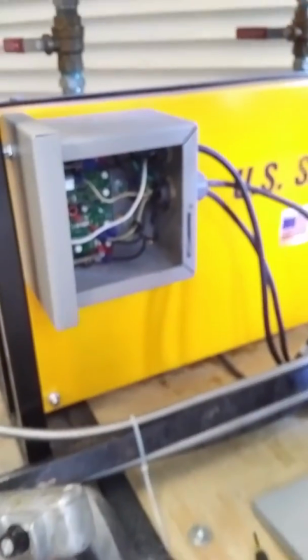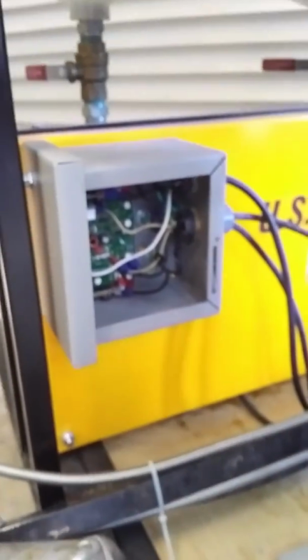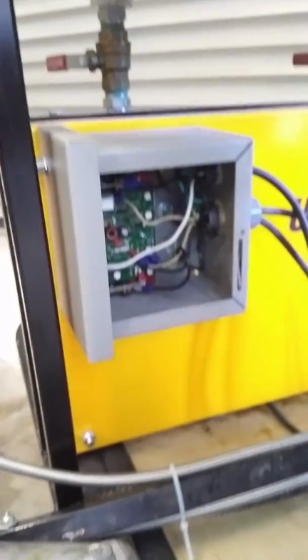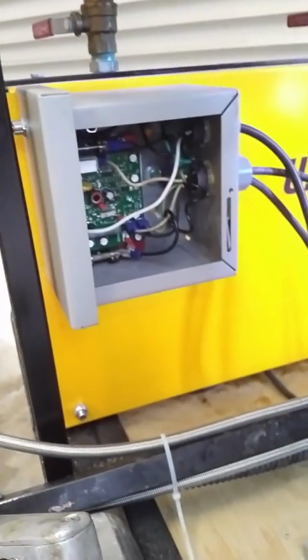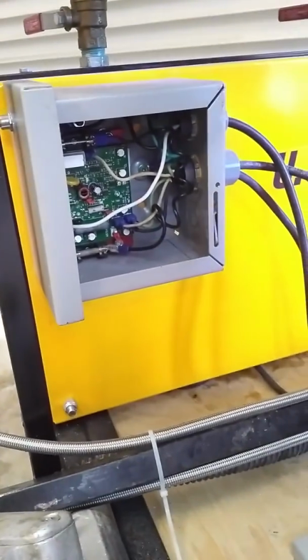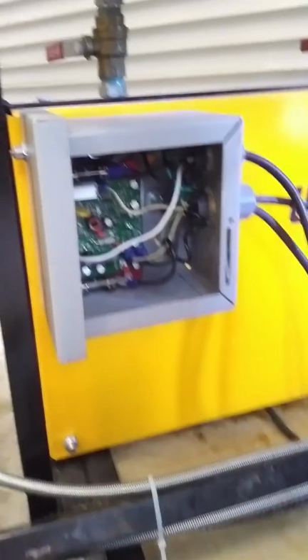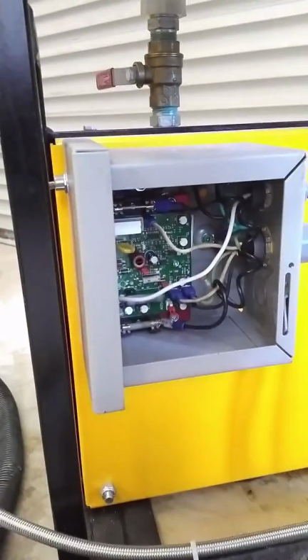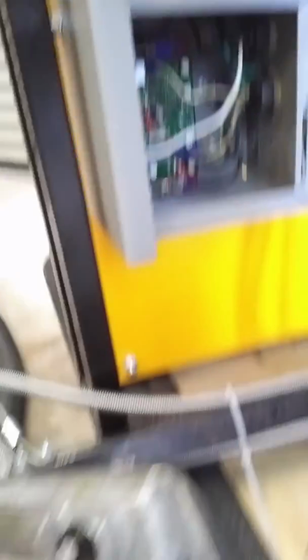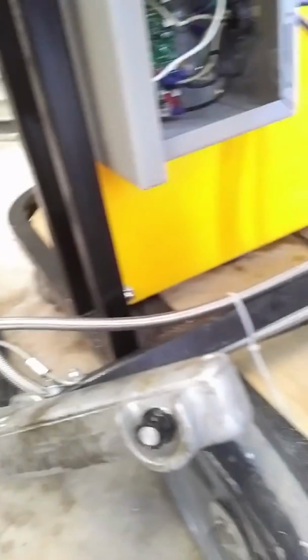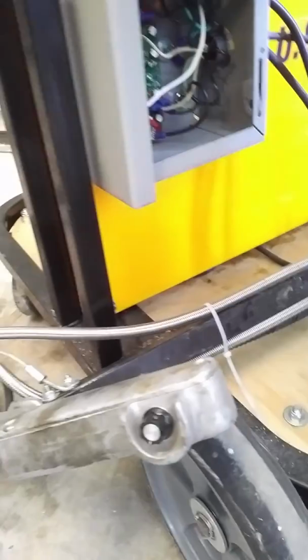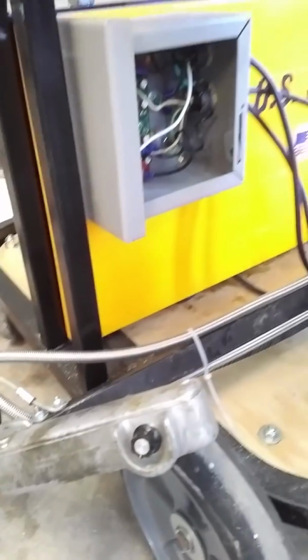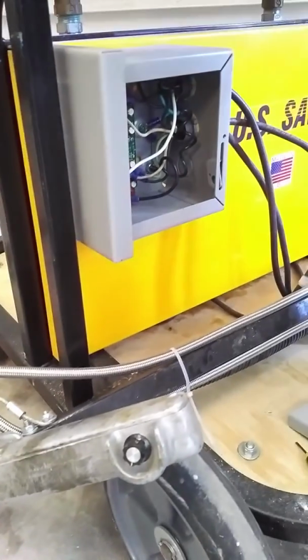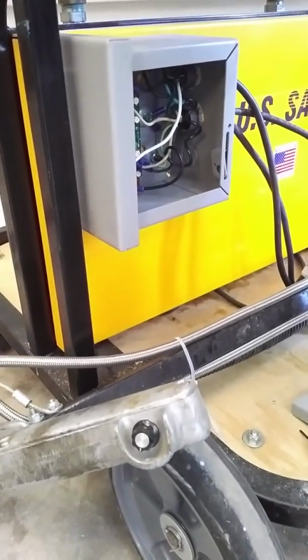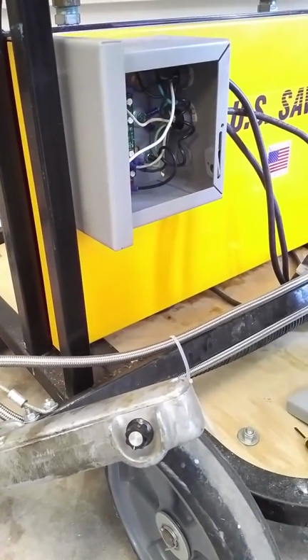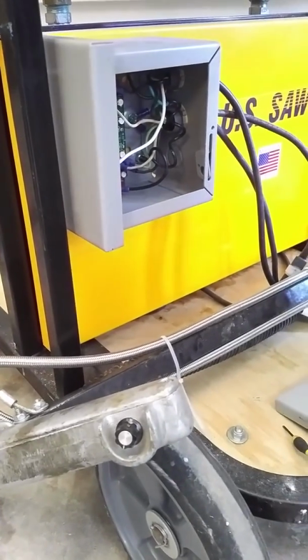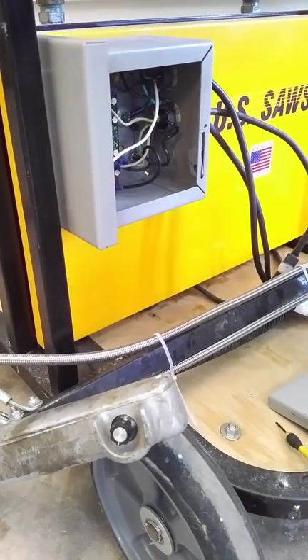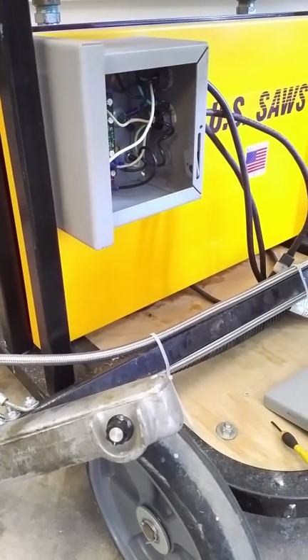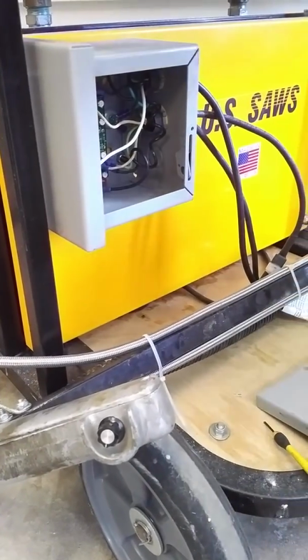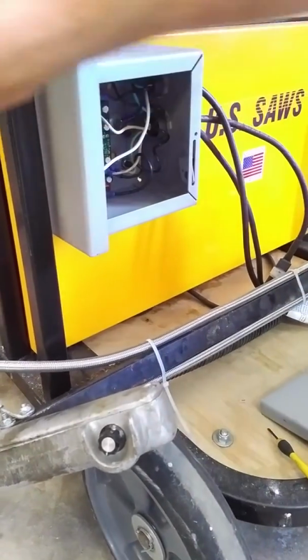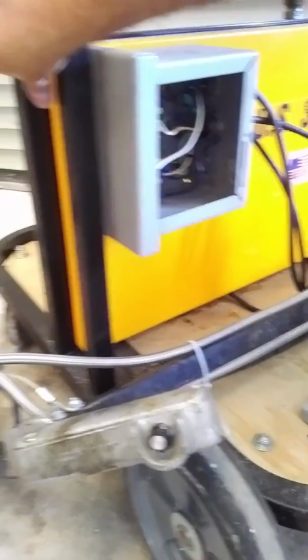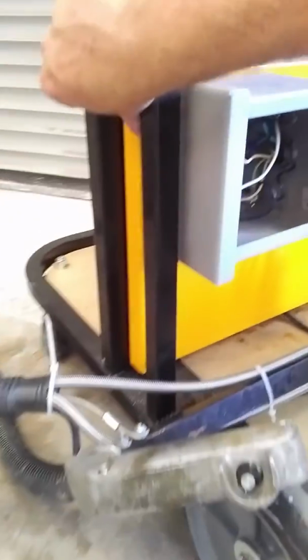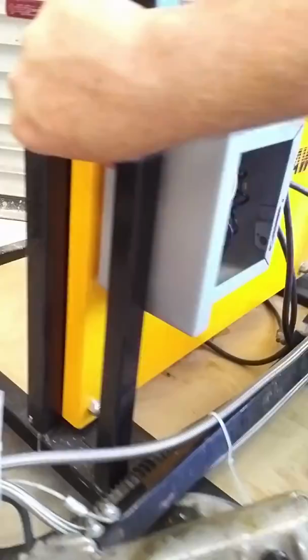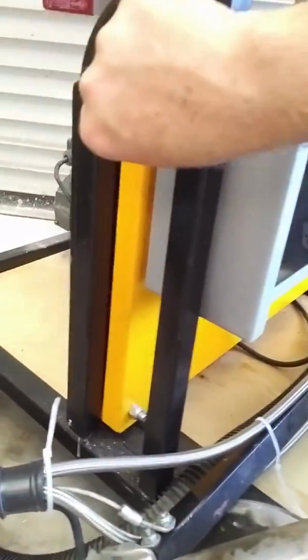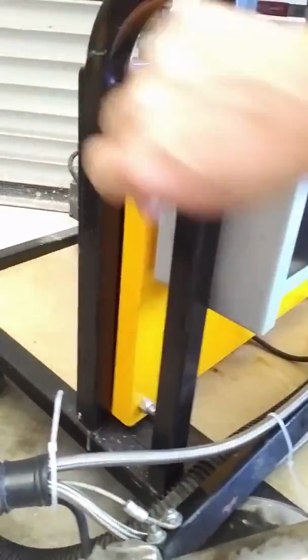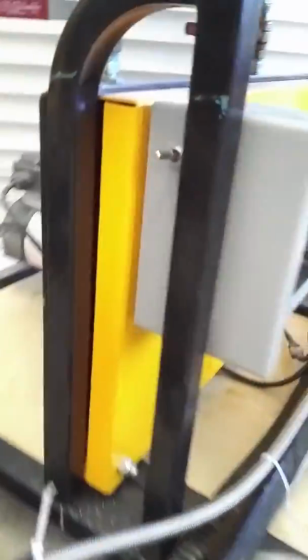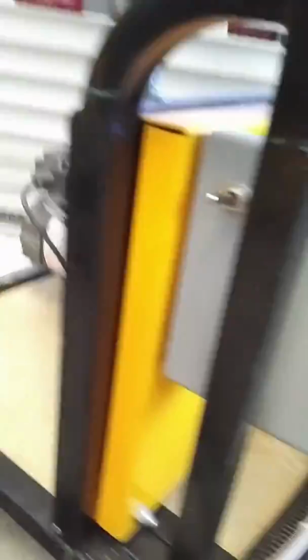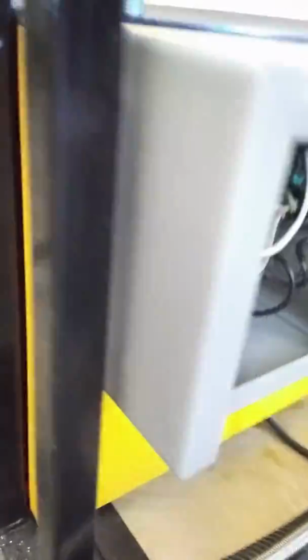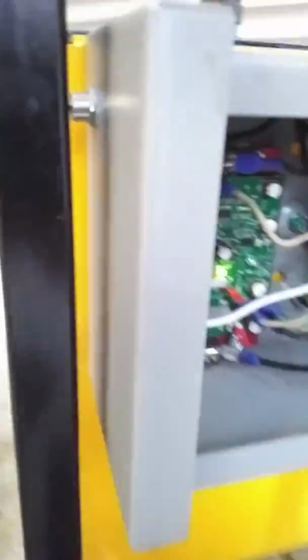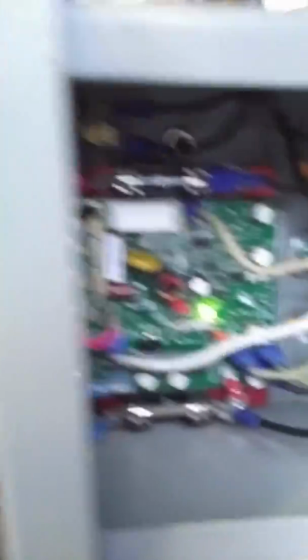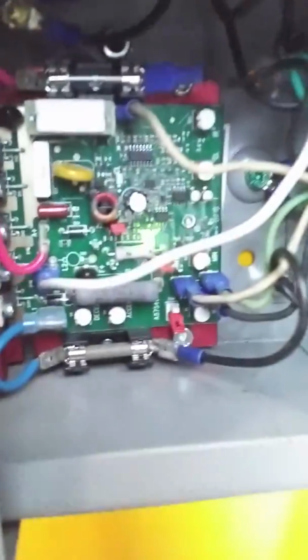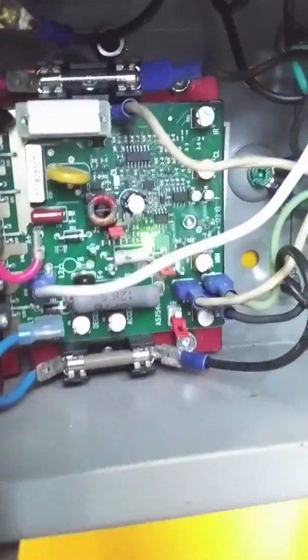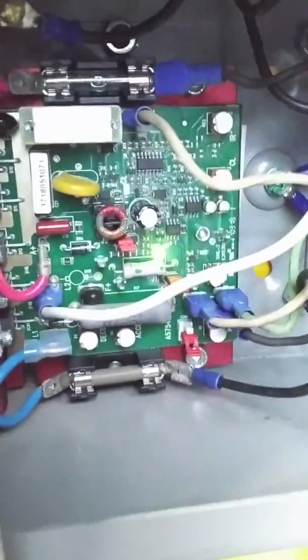Here's a little tip on testing the wand controls of your U.S. saw's polyurea pump. During normal operation, with the machine plugged in and the power switched on on the panel, you'll have a green indicator light inside the panel.